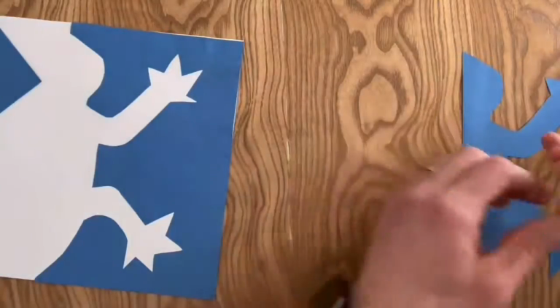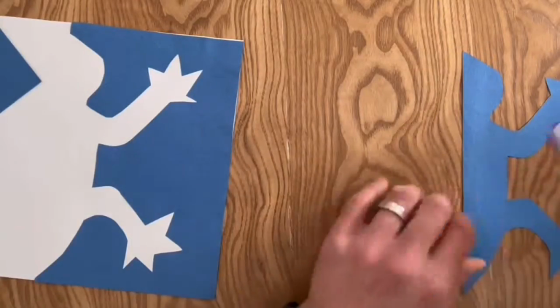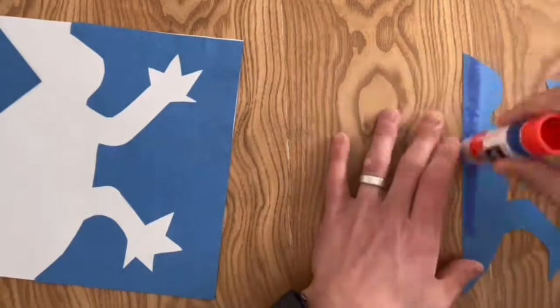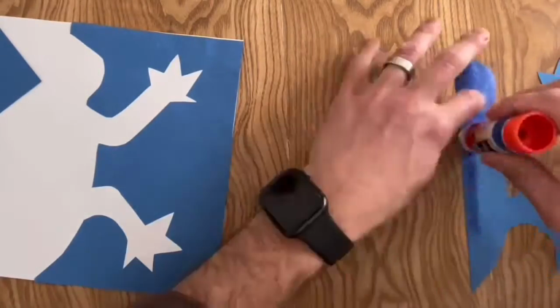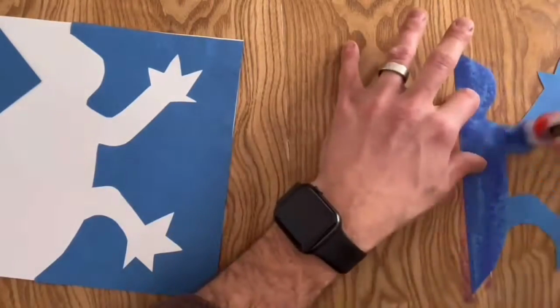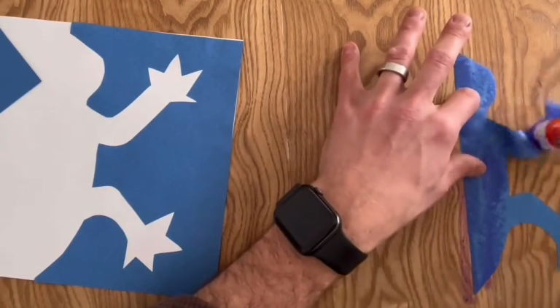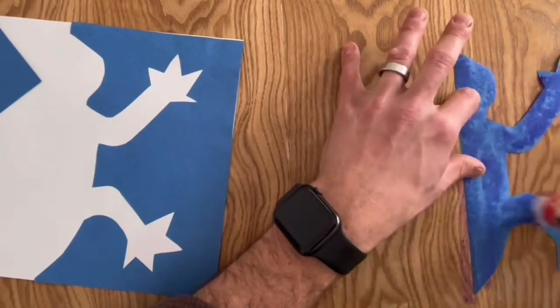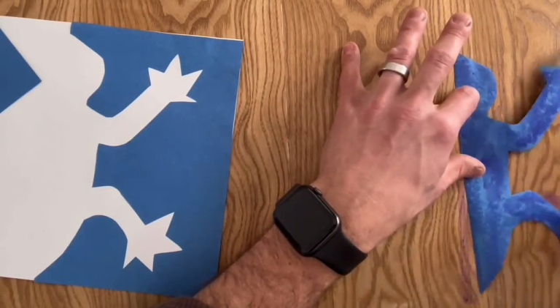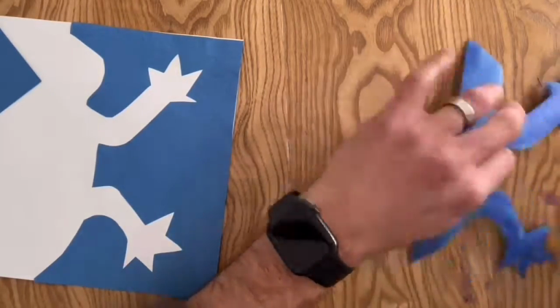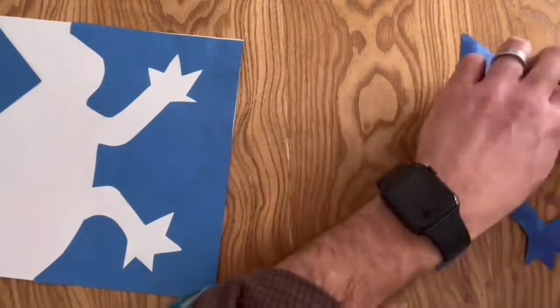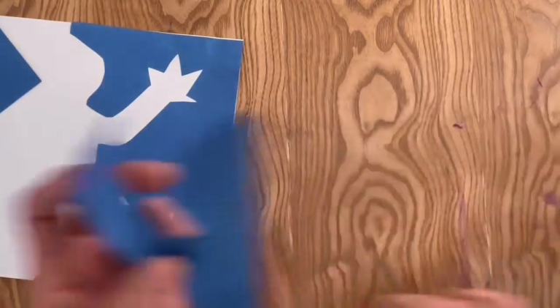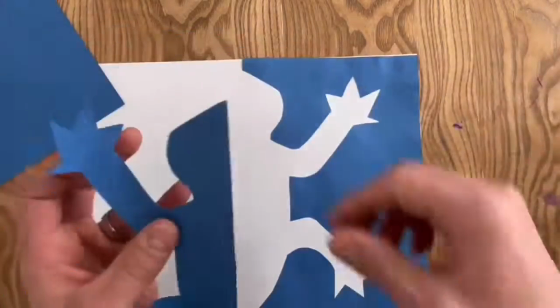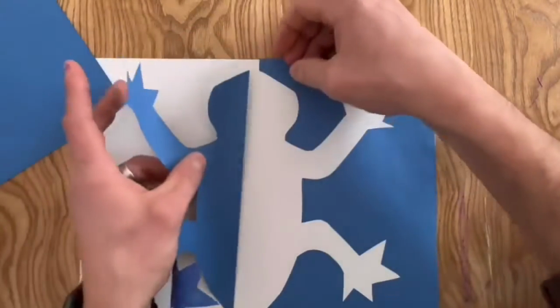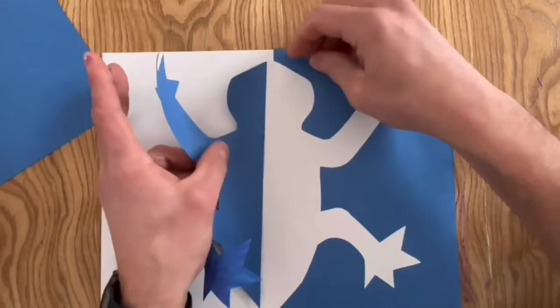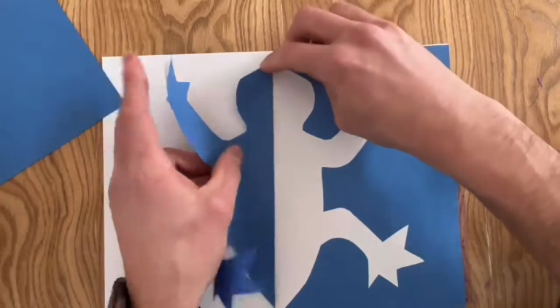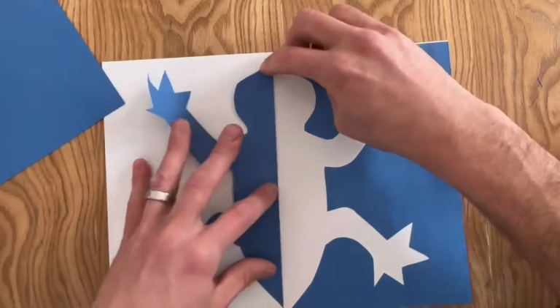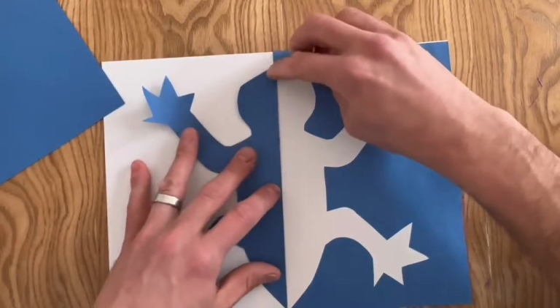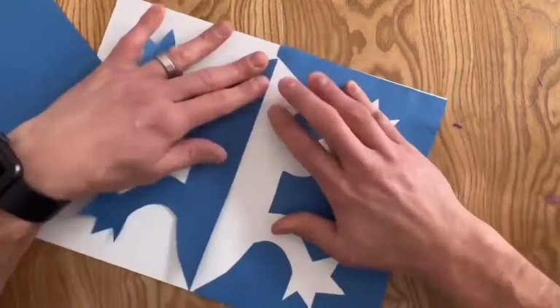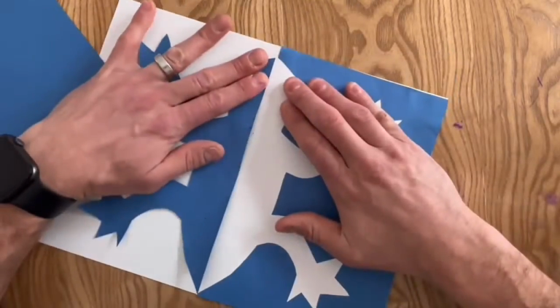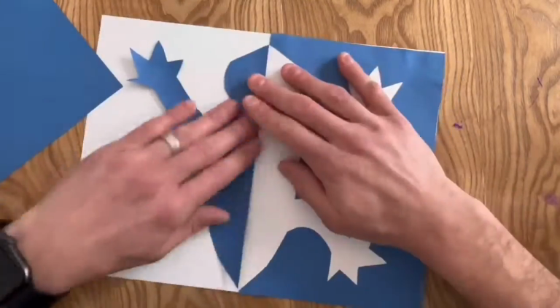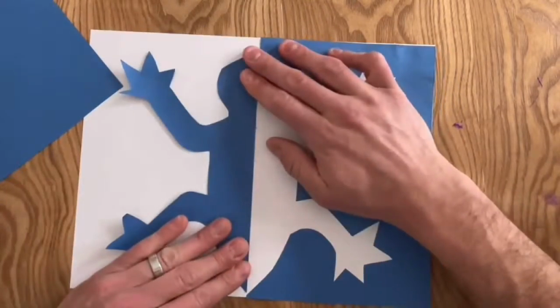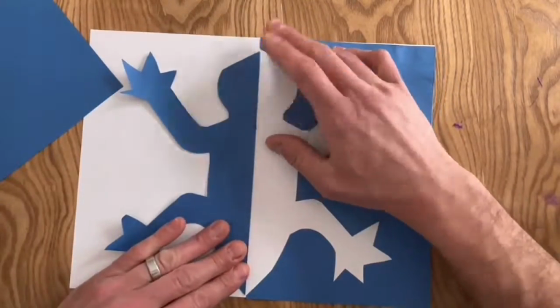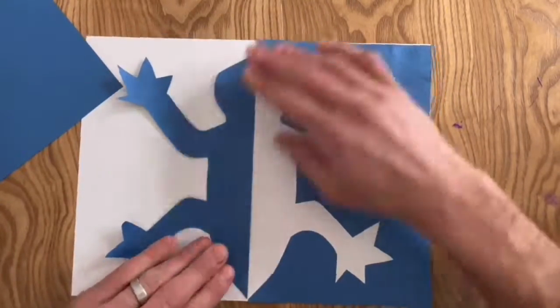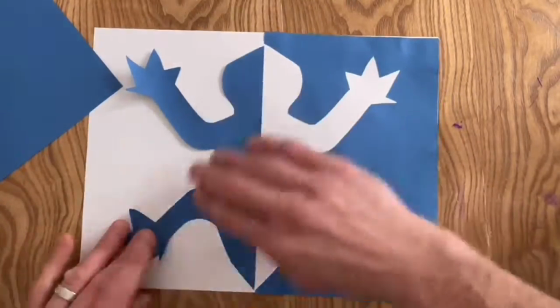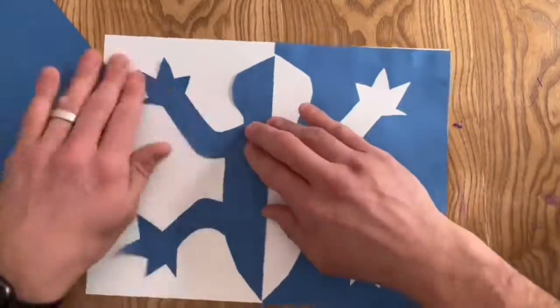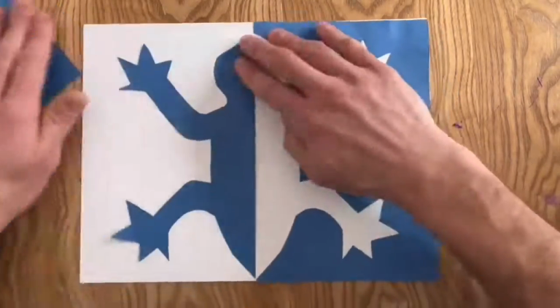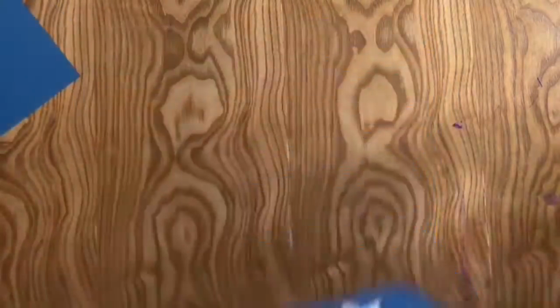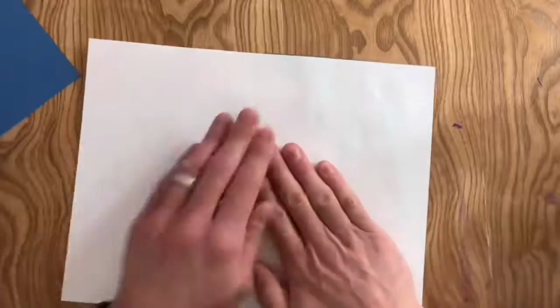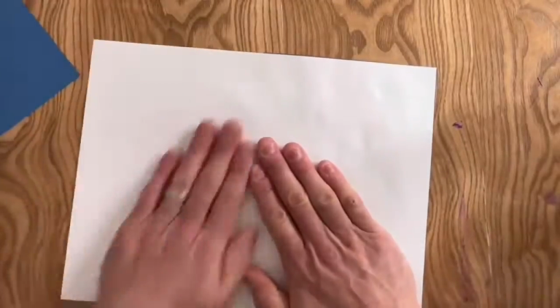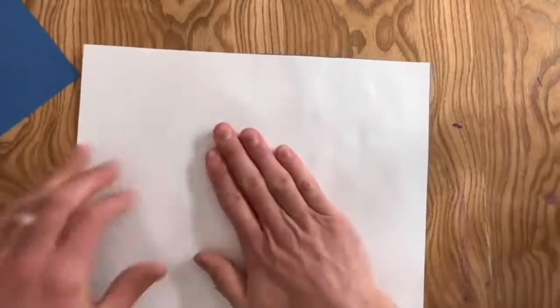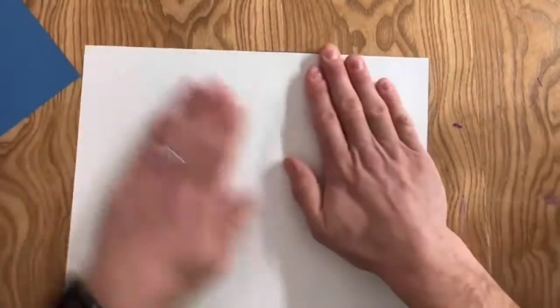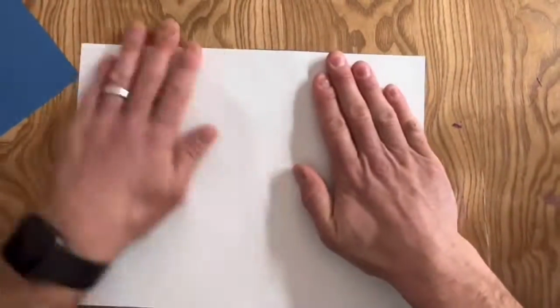Next, flip over the silhouette of the animal, carefully glue along the edges and inside of the paper, and then line it up carefully. Massage the front gently and then flip it over and rub the back.